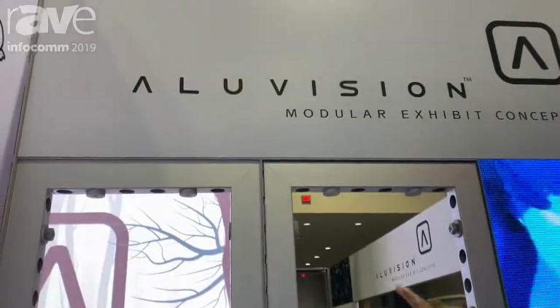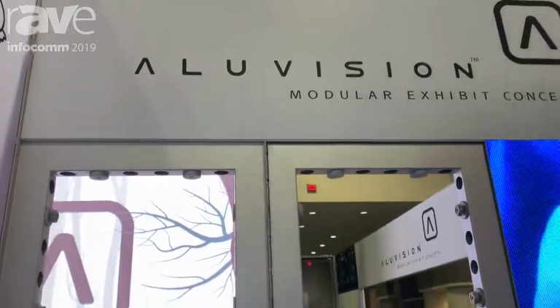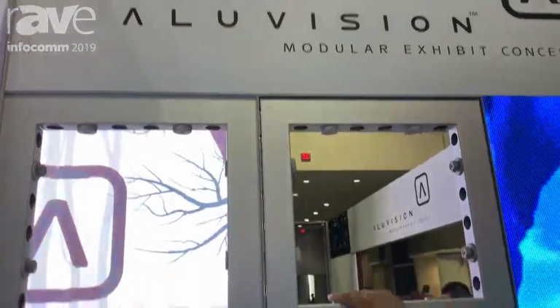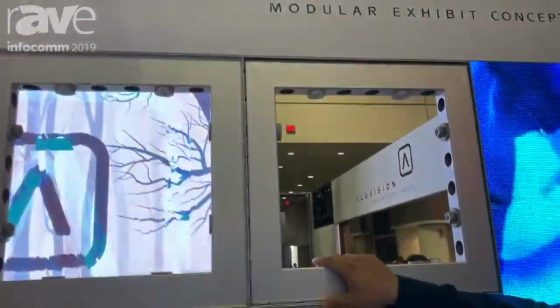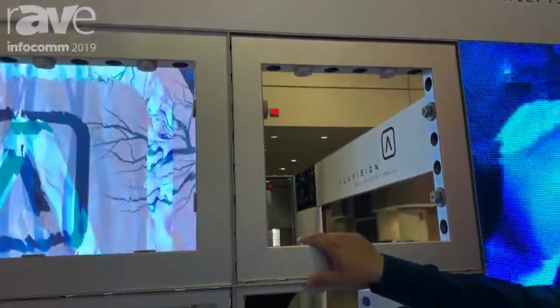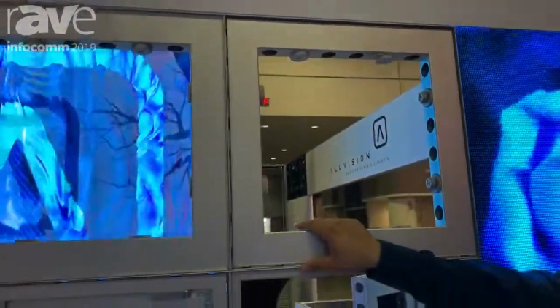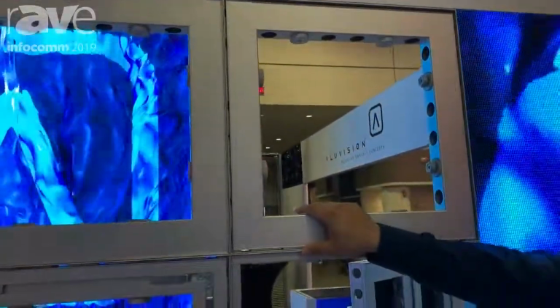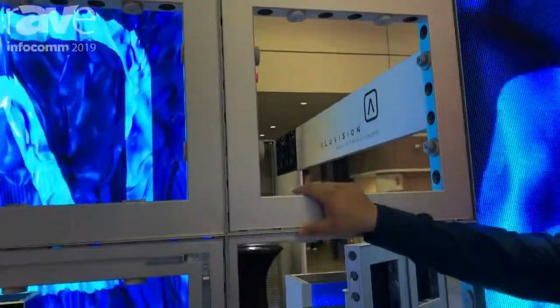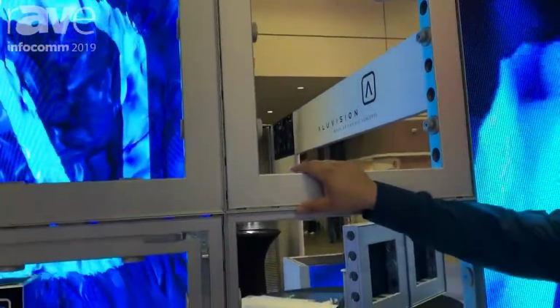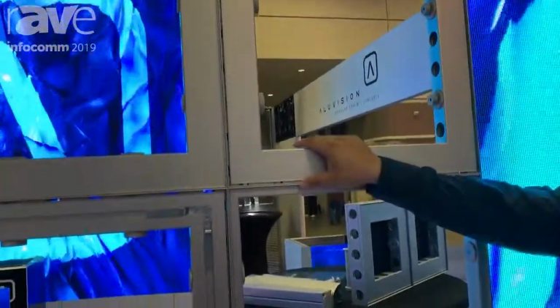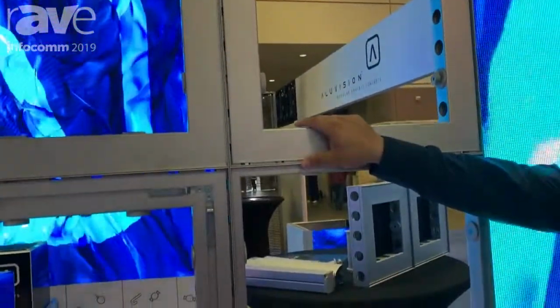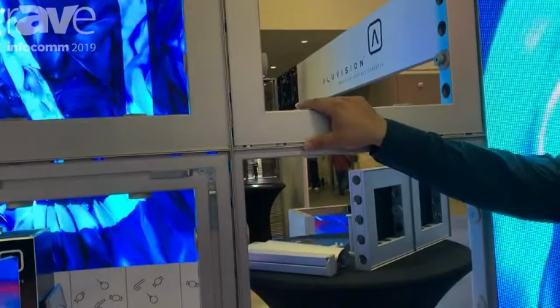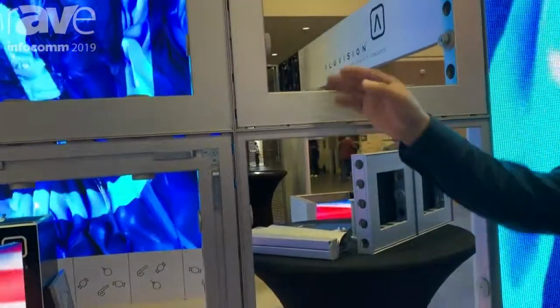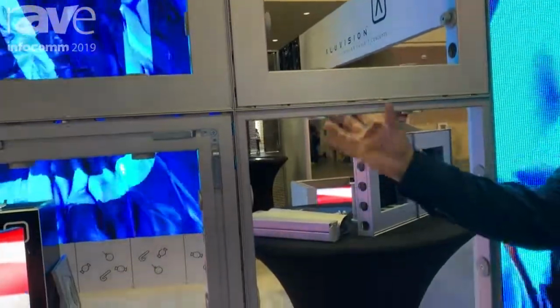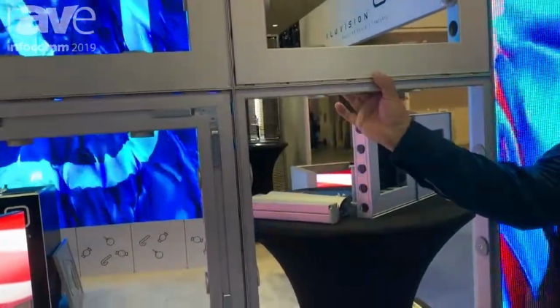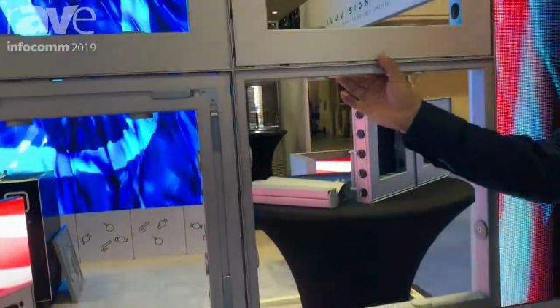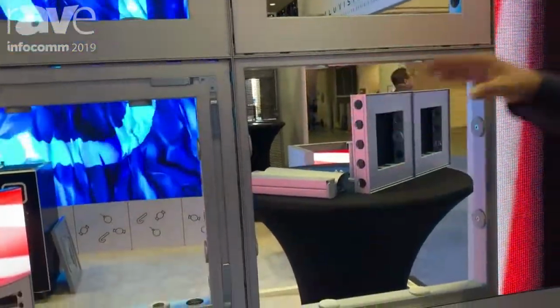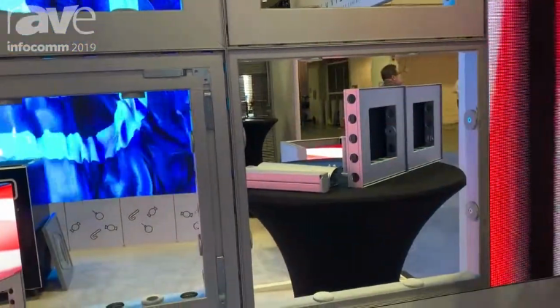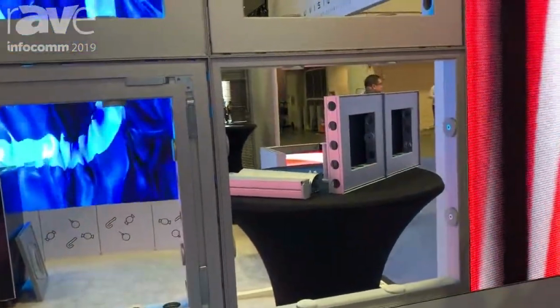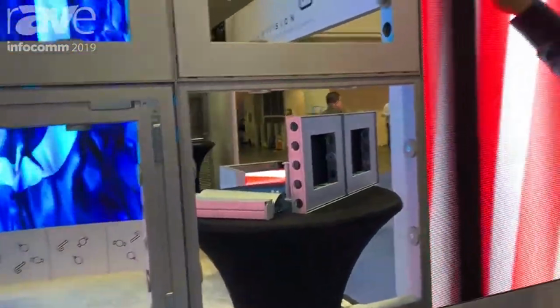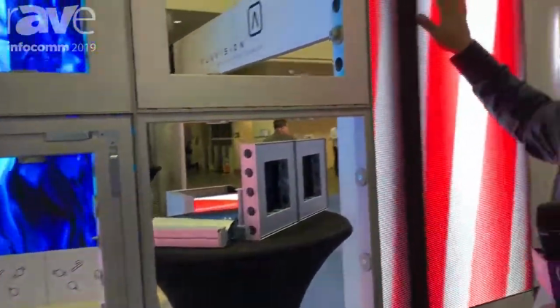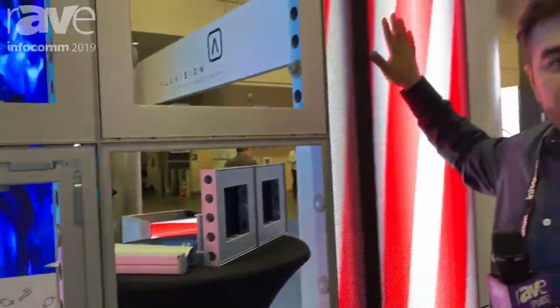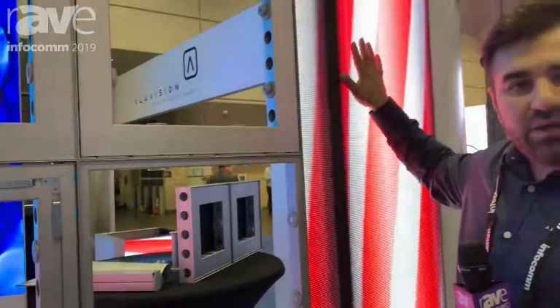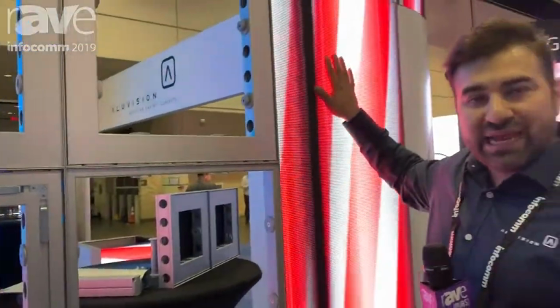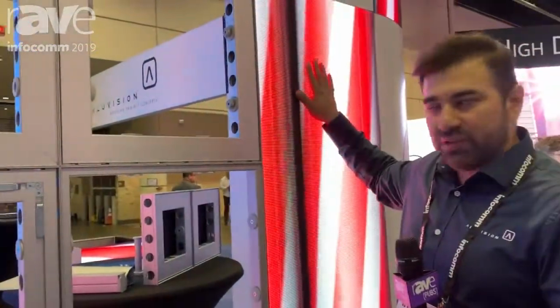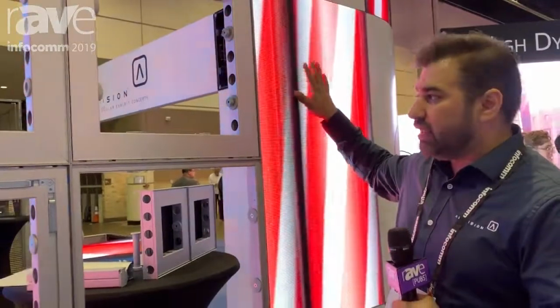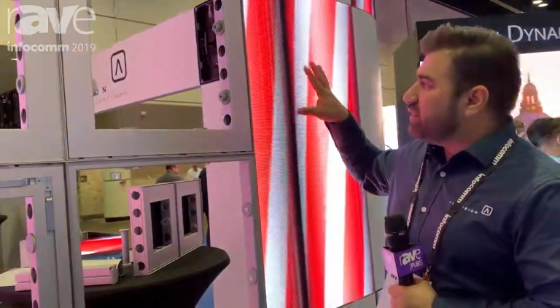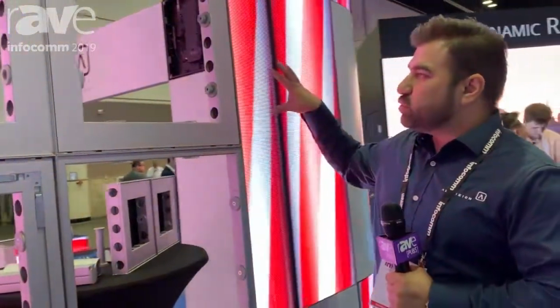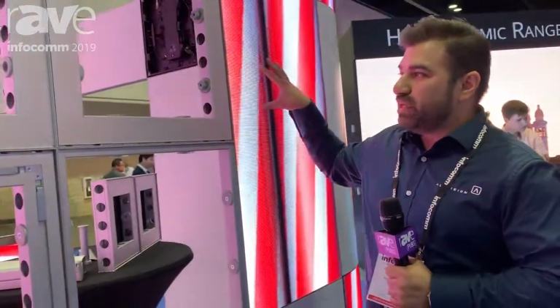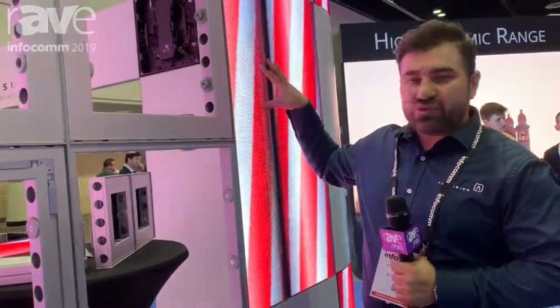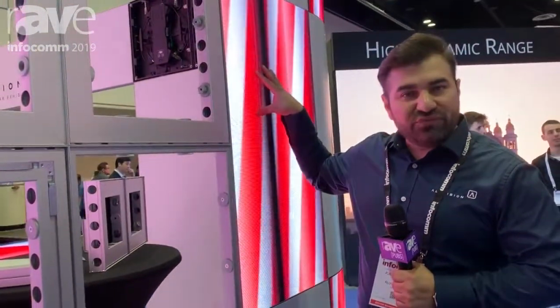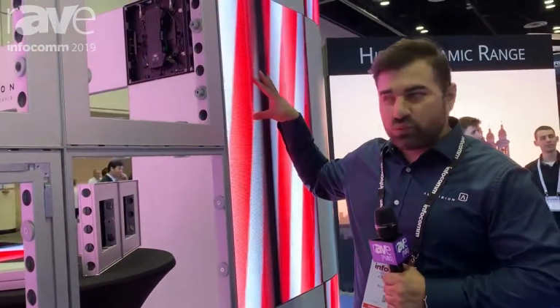Here we have the Omni 55 system that is easily adaptable and easily built based off of the frame system itself, and it can actually adapt to our LED tile which is a Hi-LED. This is 2.8 and we have 2.5 as well.